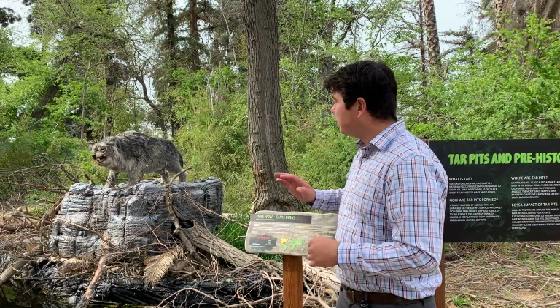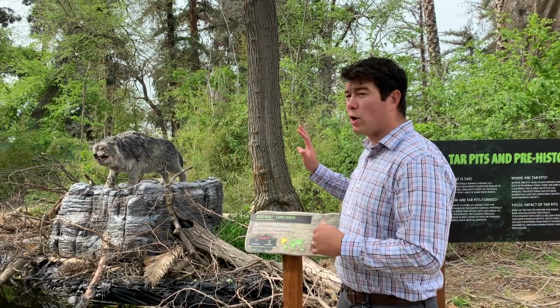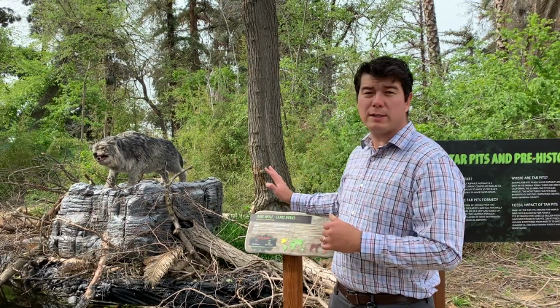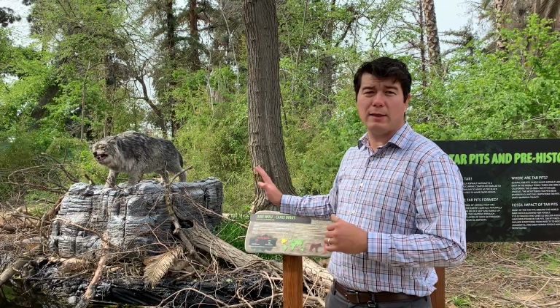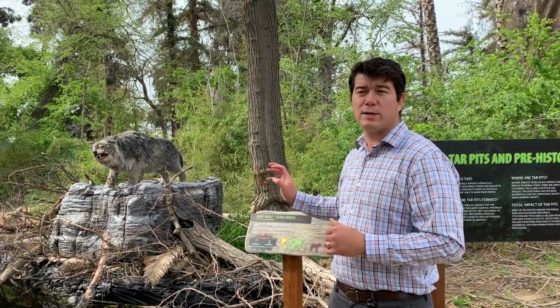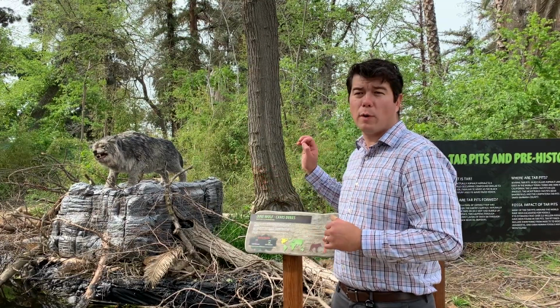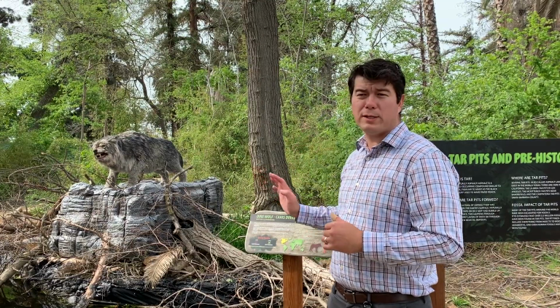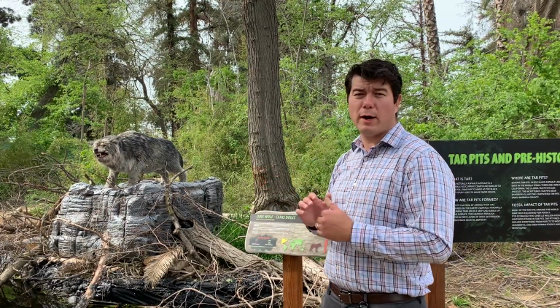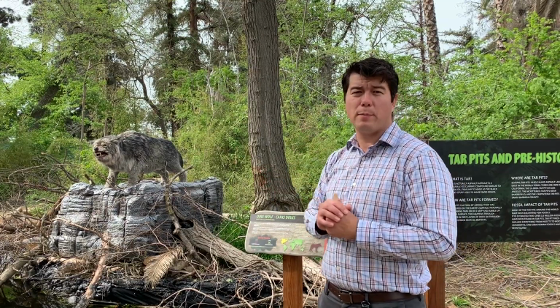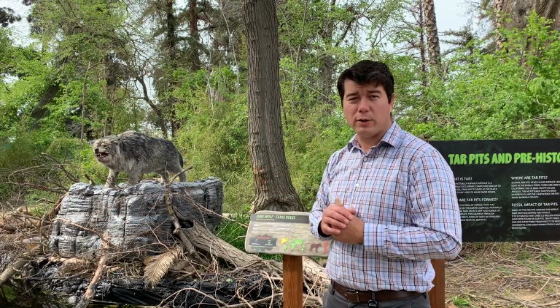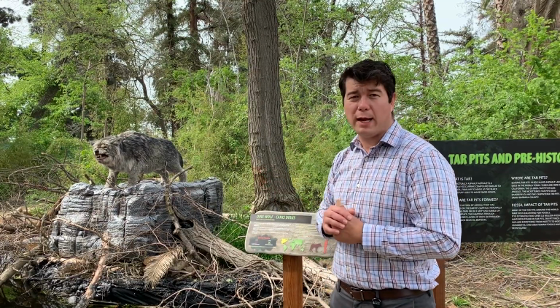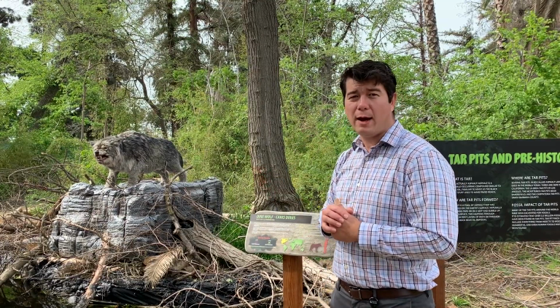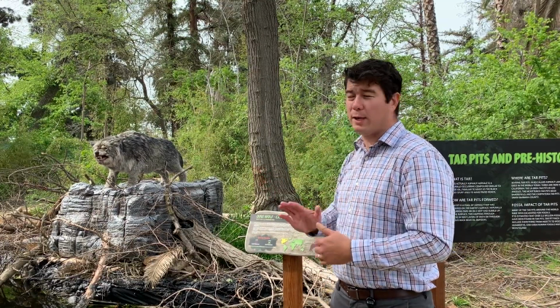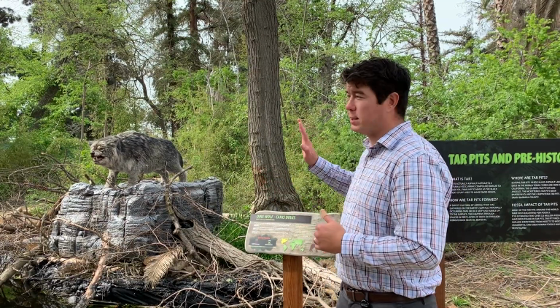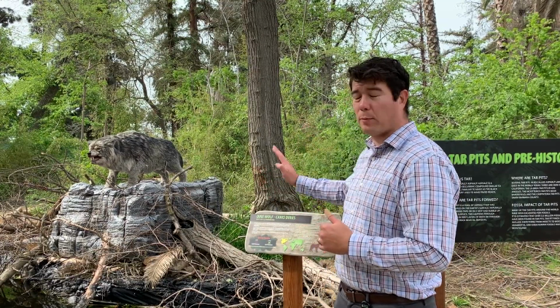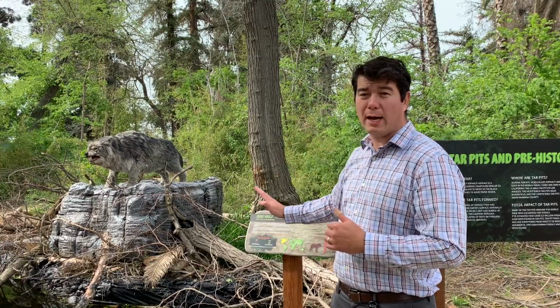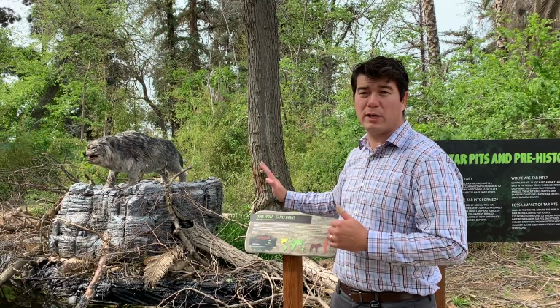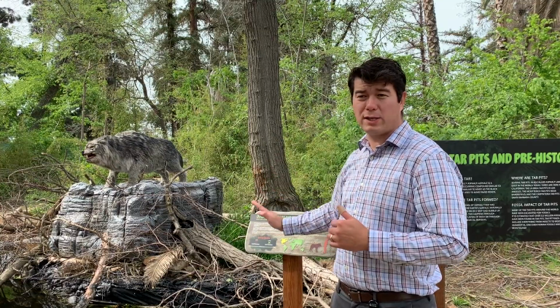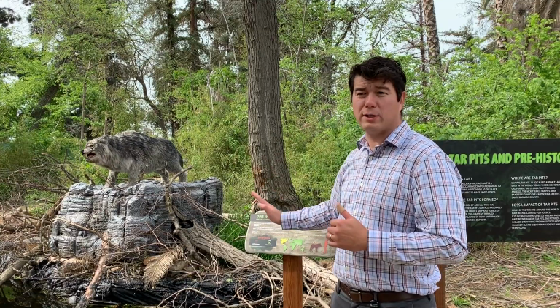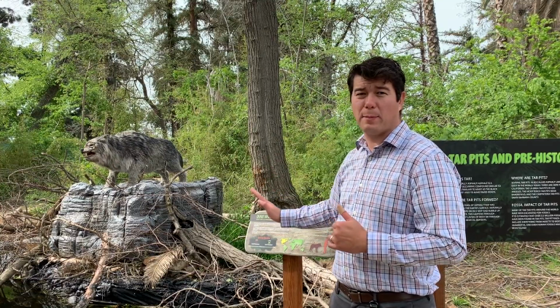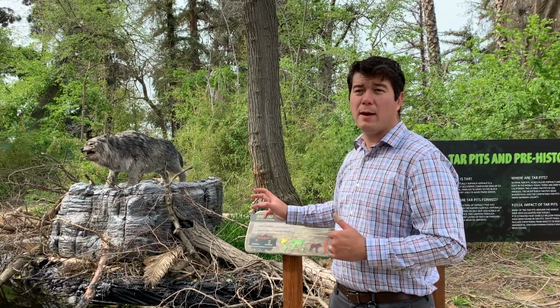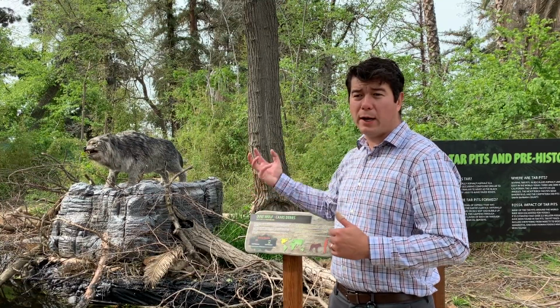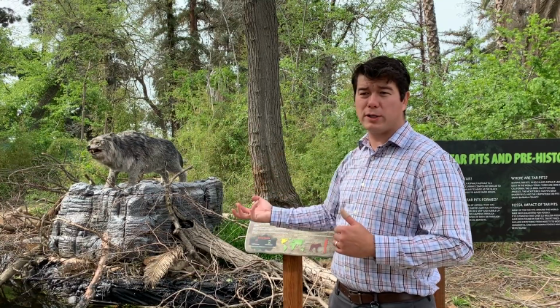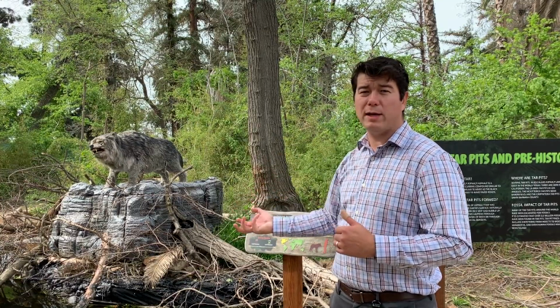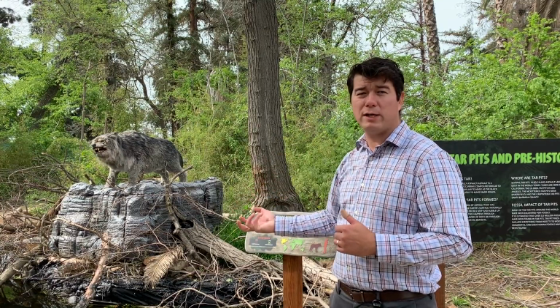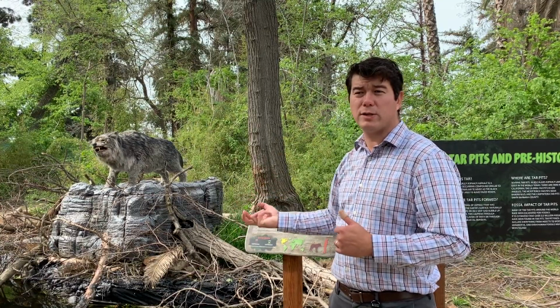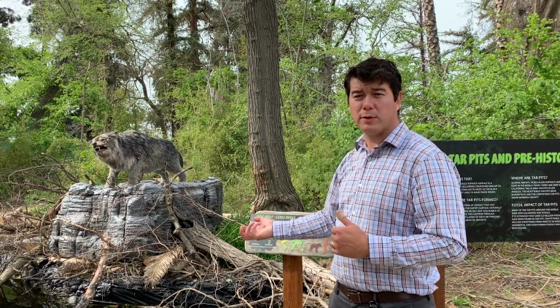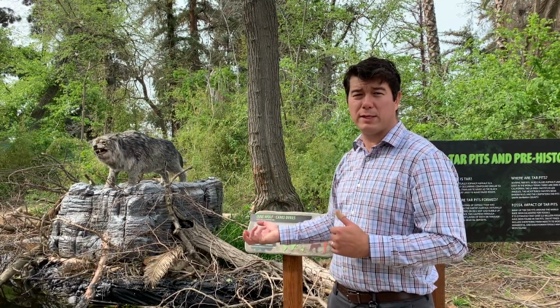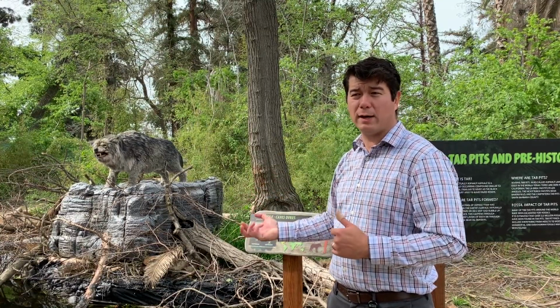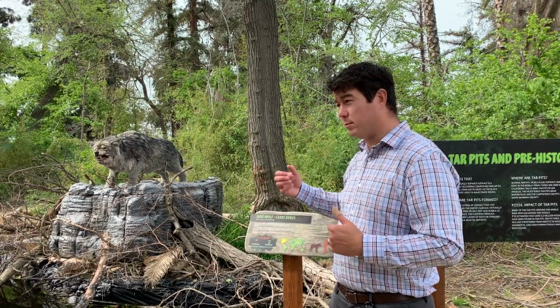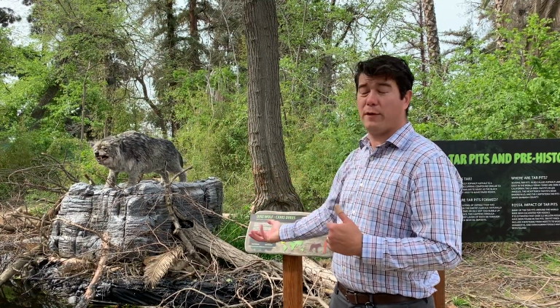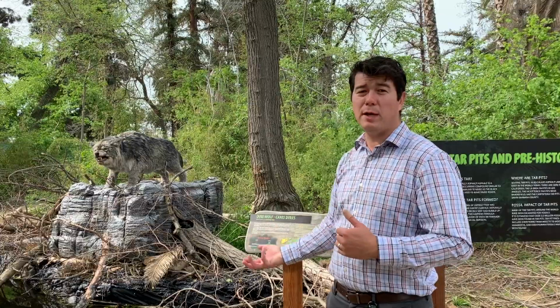Tar pits like this were places where predators would hang out, because if a prey animal gets stuck in a tar pit, predators could take advantage of those animals being stuck and find a meal.